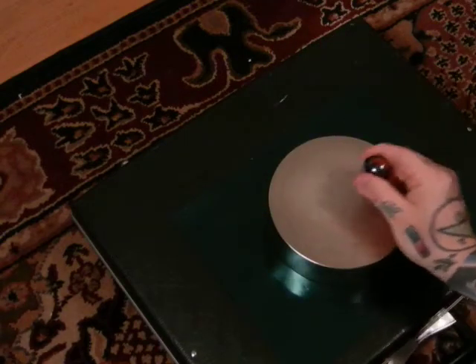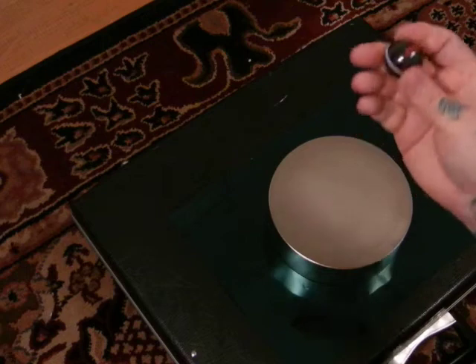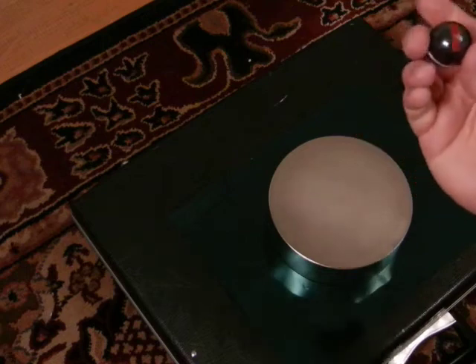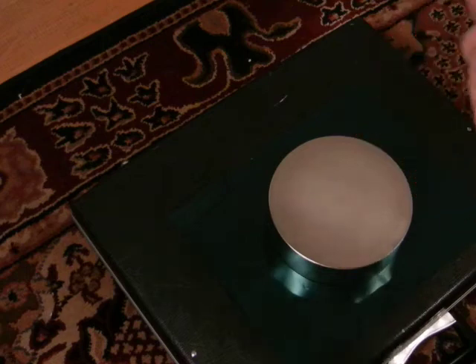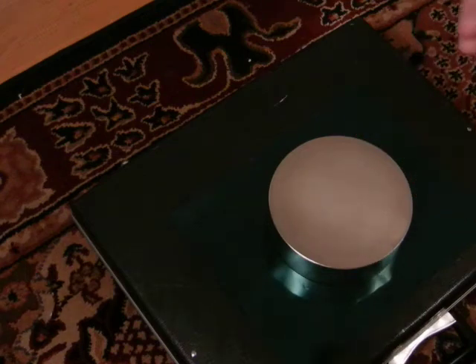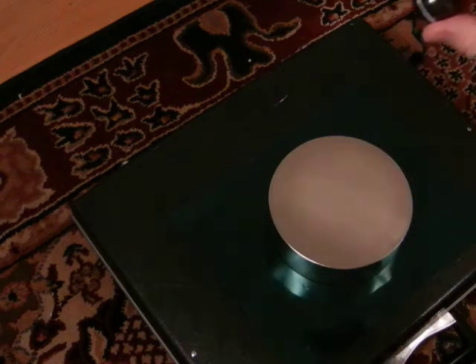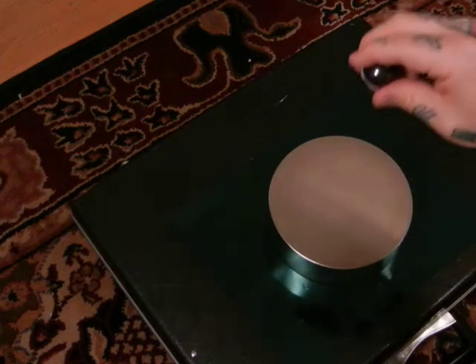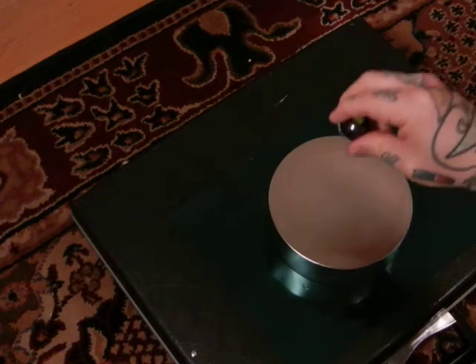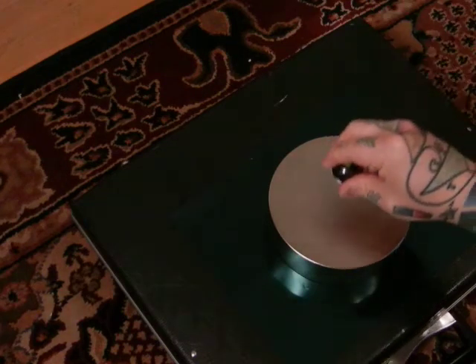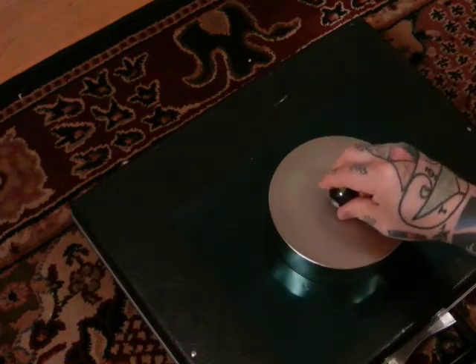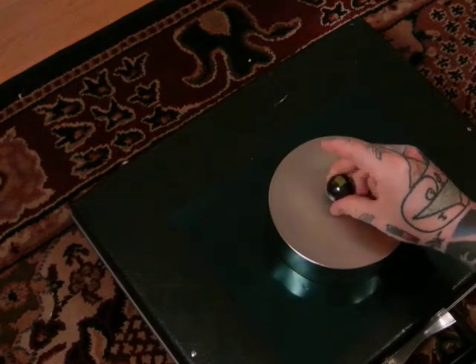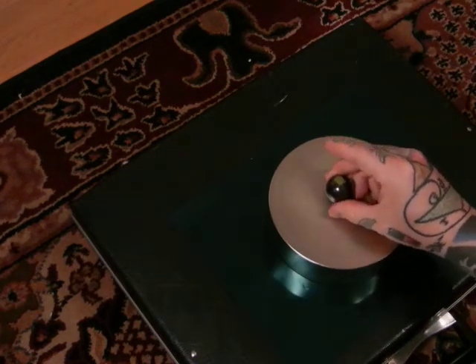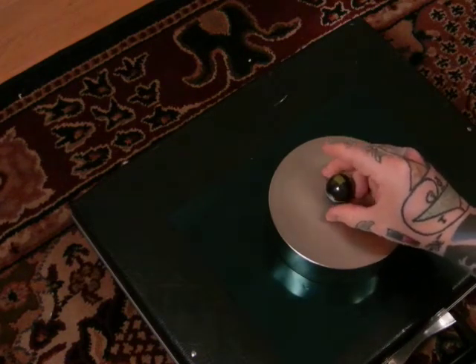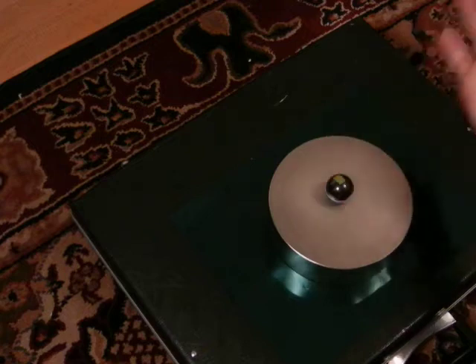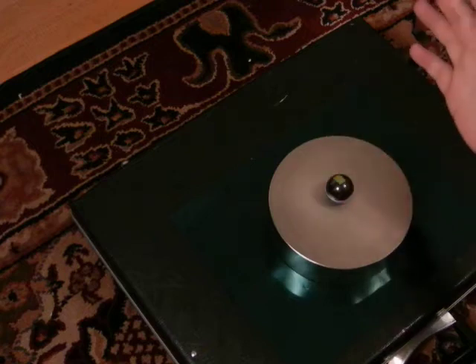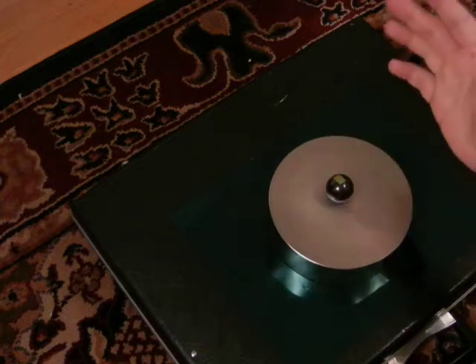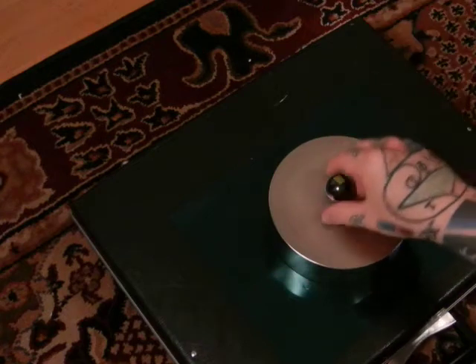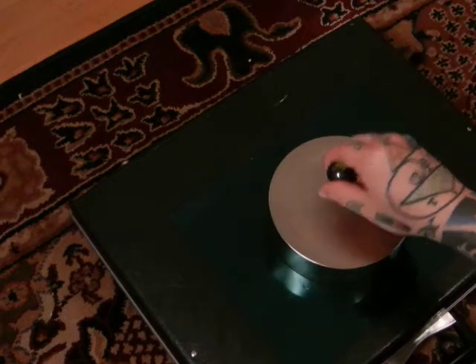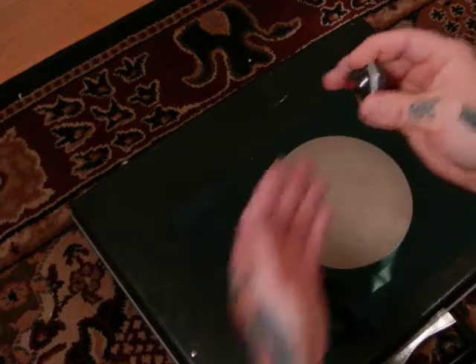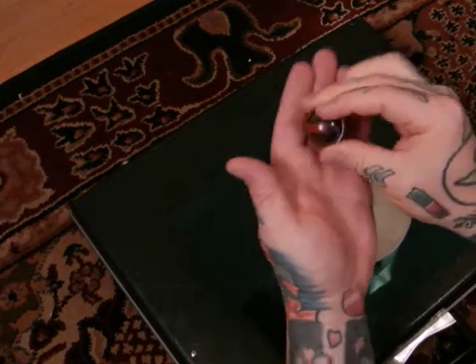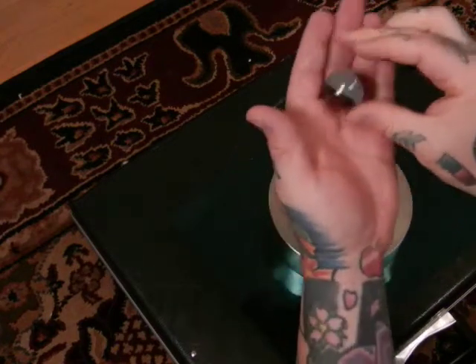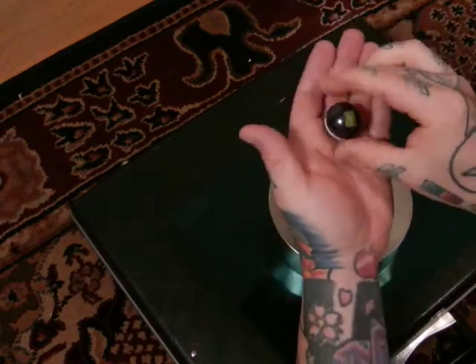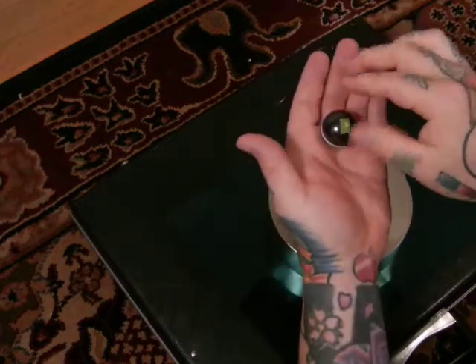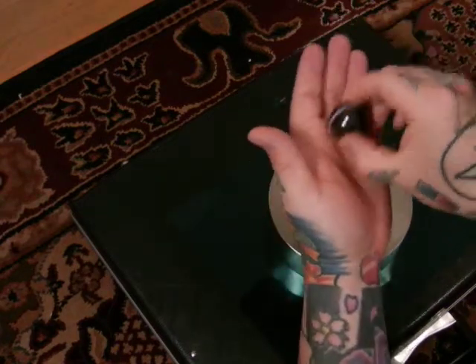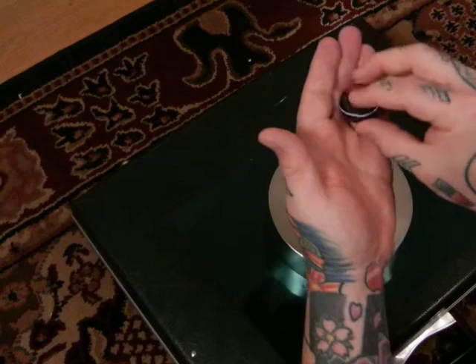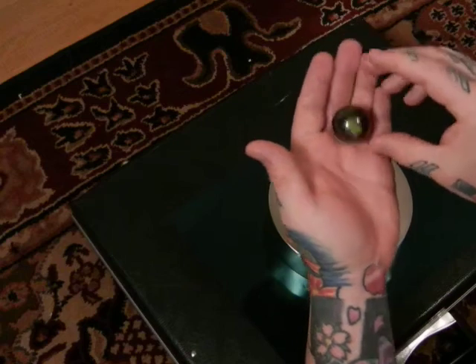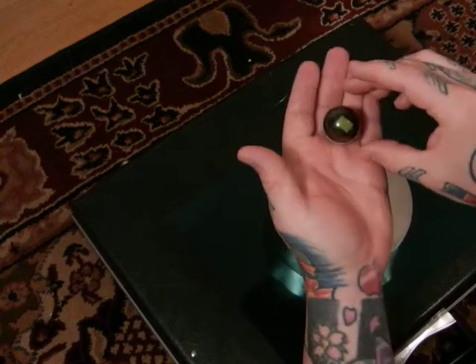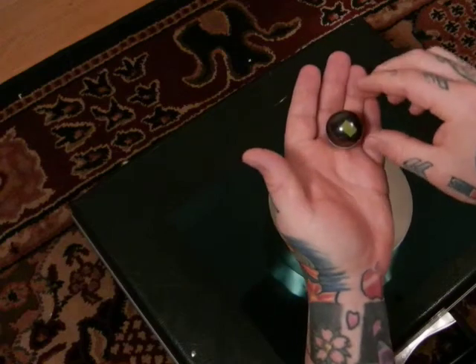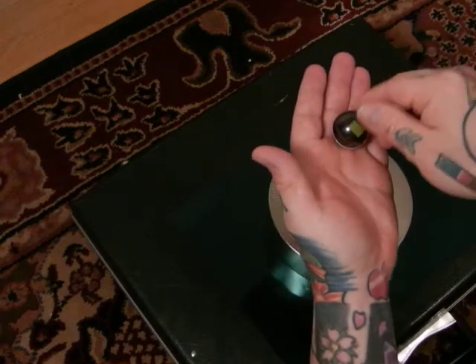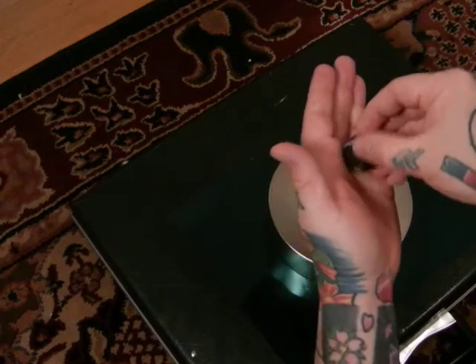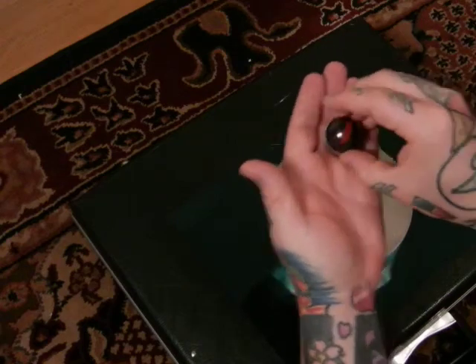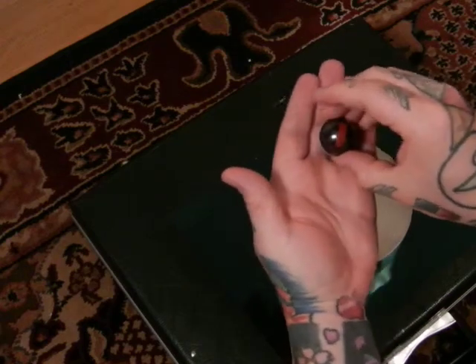Now let's take this really strong neodymium magnet and put it where it doesn't want to go — red down. One second, two seconds. Now let's look what happens. It doesn't want to go to the yellow. Now it's red down. It's reversed.